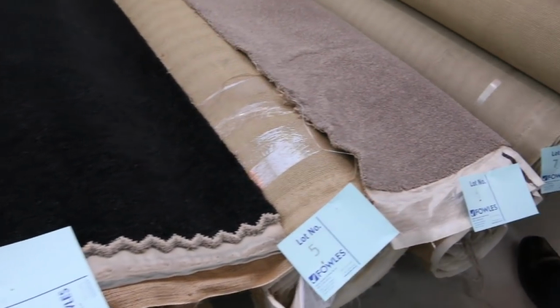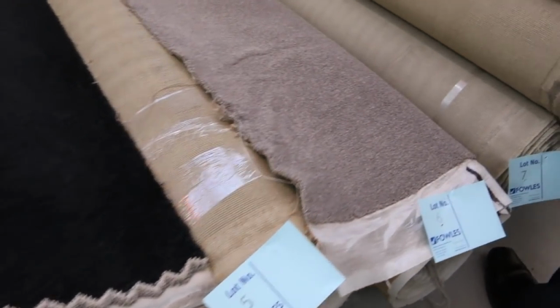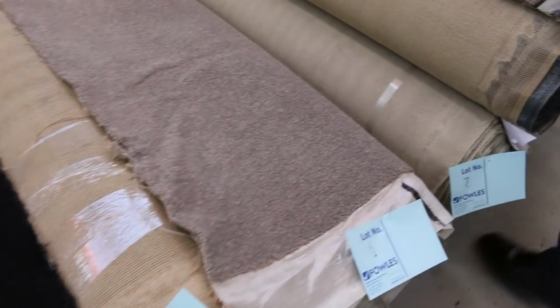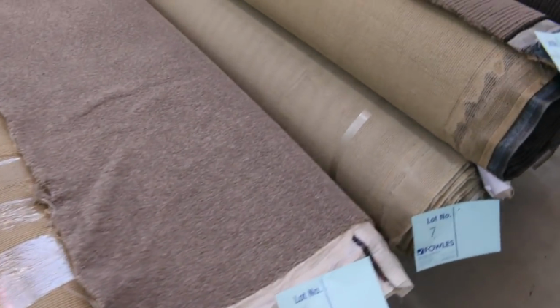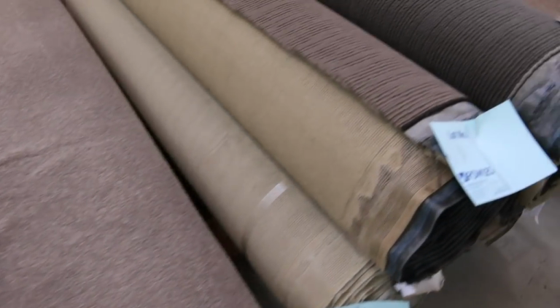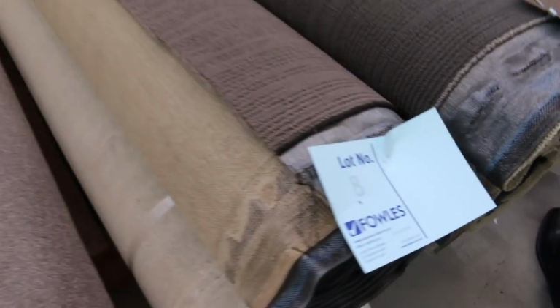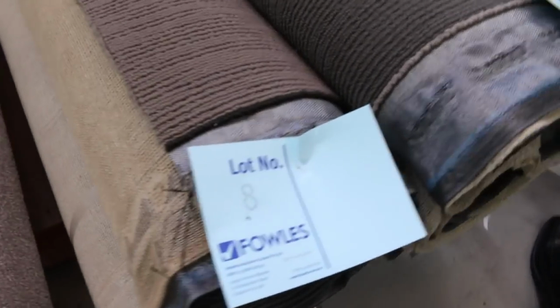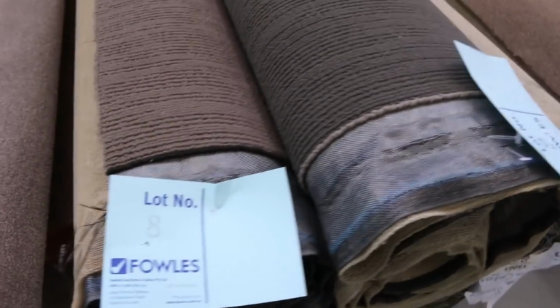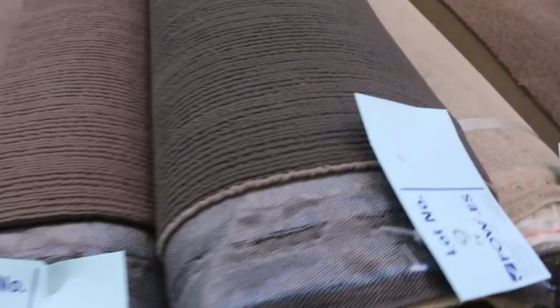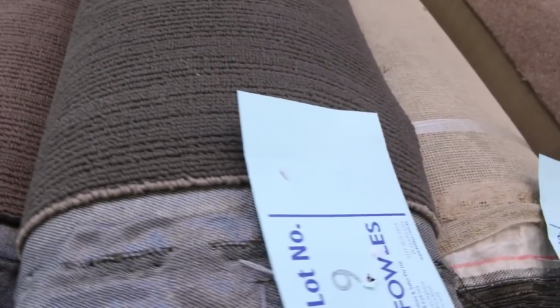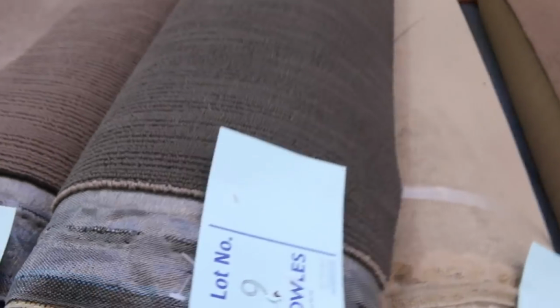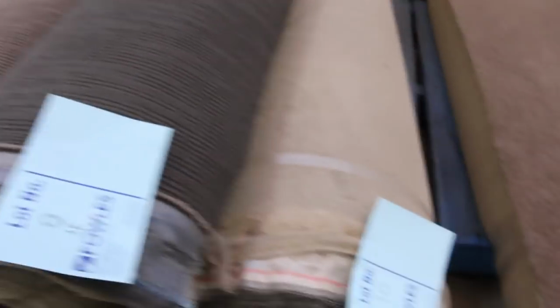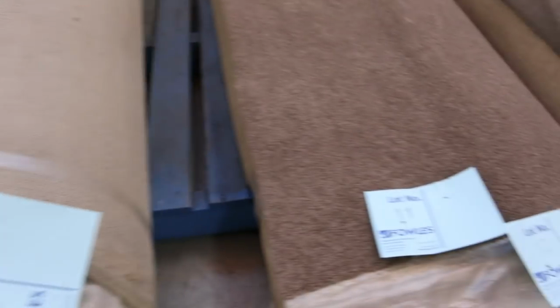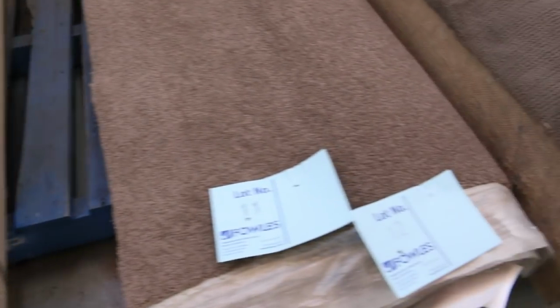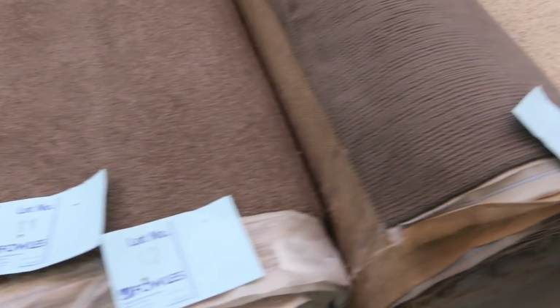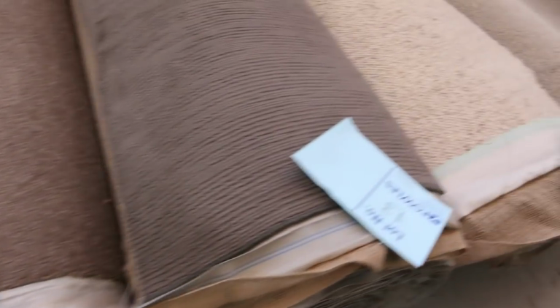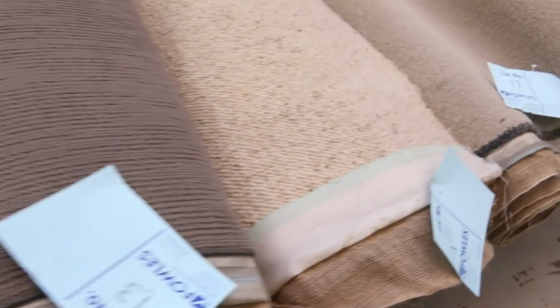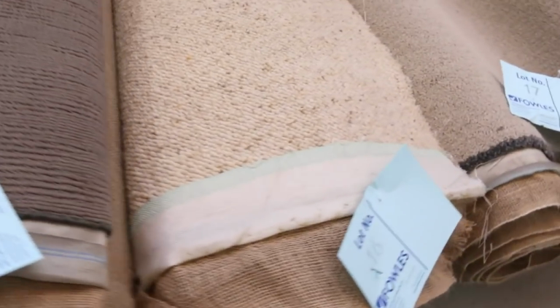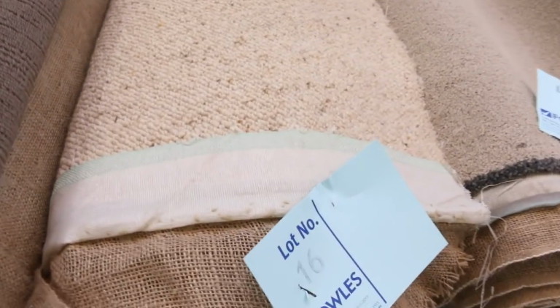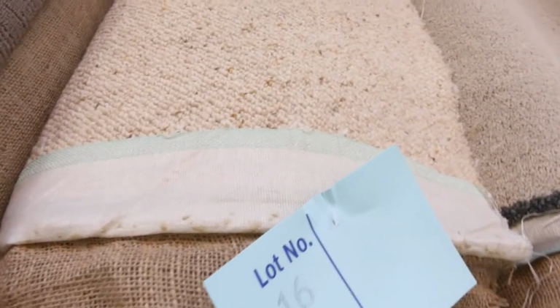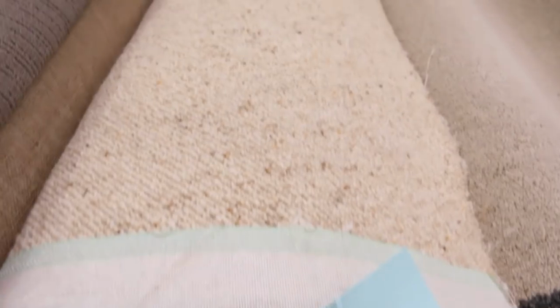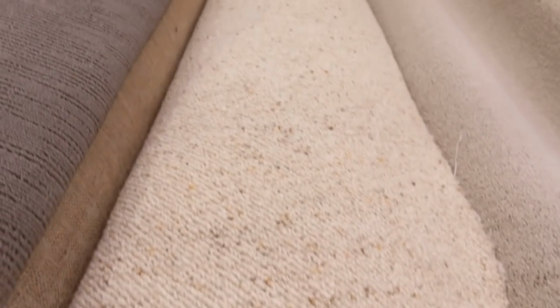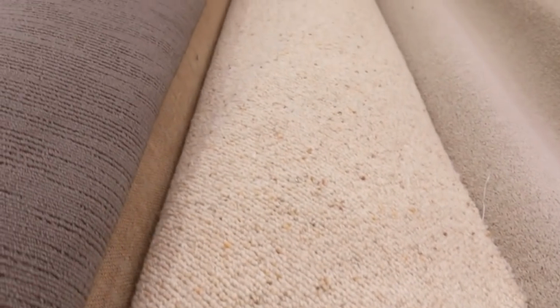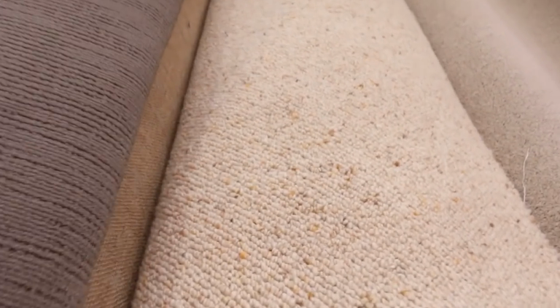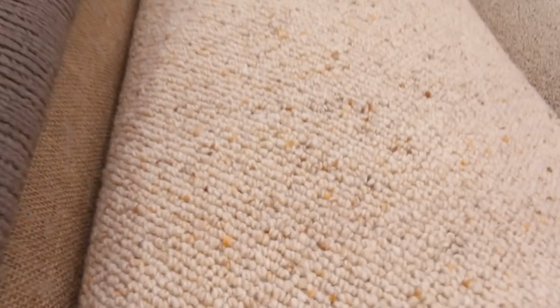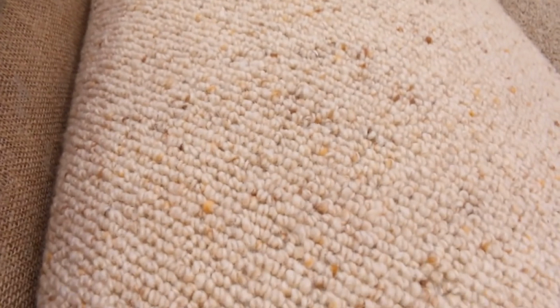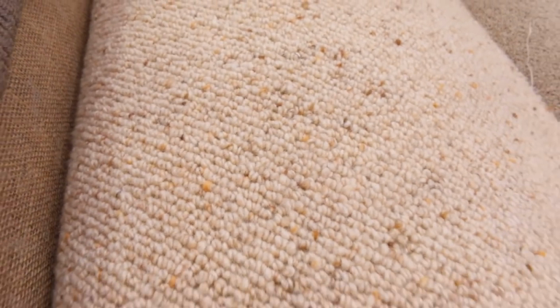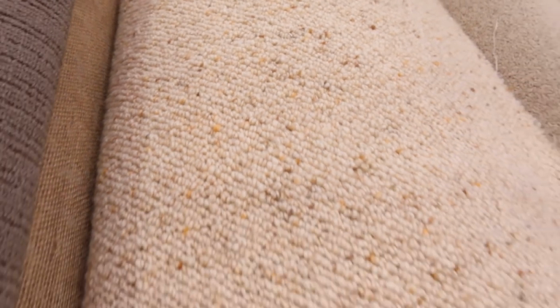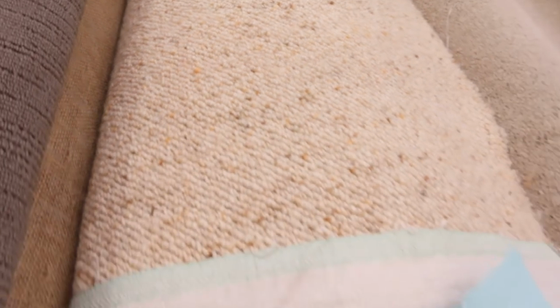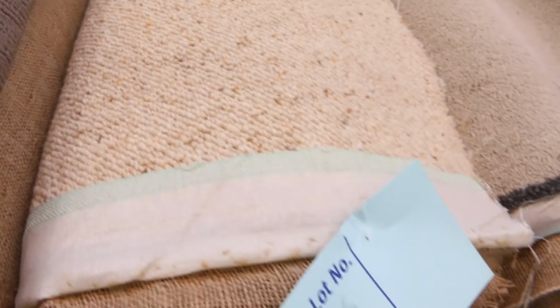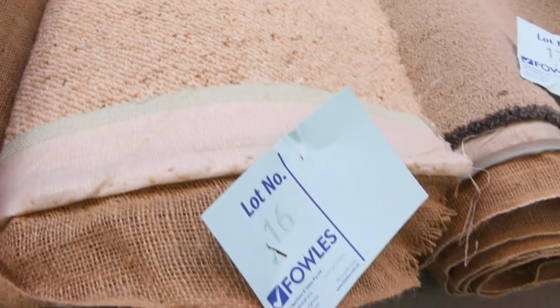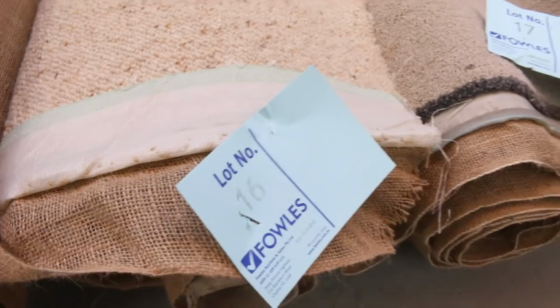Moving through, we've got plenty of loop piles — there's plush piles, there's wools, nylons, you name it, it's all there. Berber carpets also, lot number 16 — a nice 100% wool Berber carpet. That'll probably sell for around $20 to $25 to $30 a metre. Some really nice cheap carpets there.